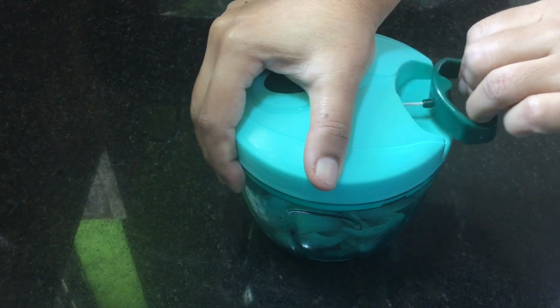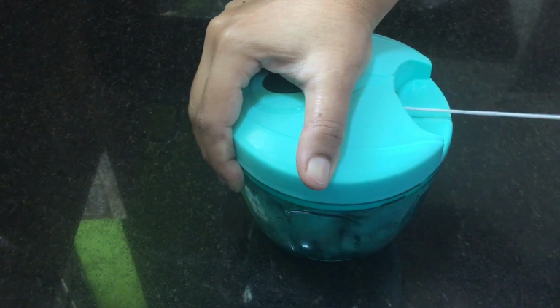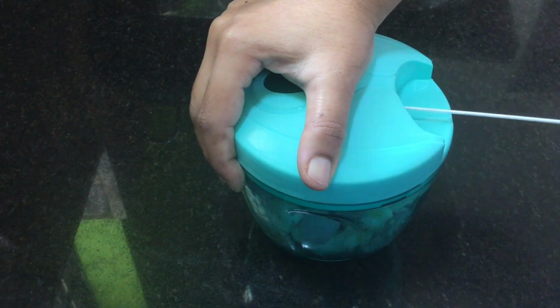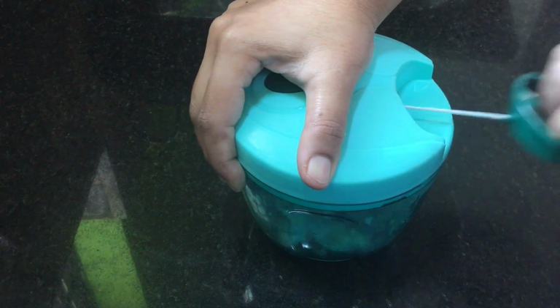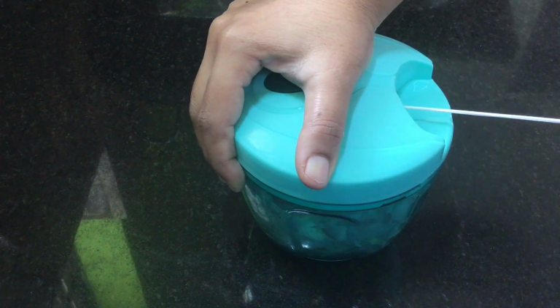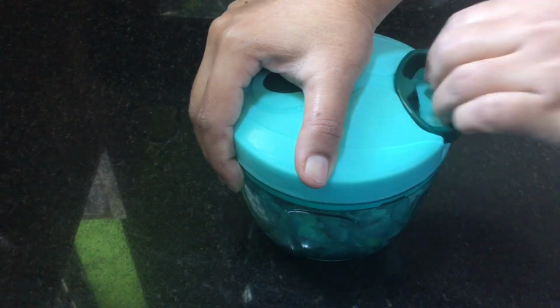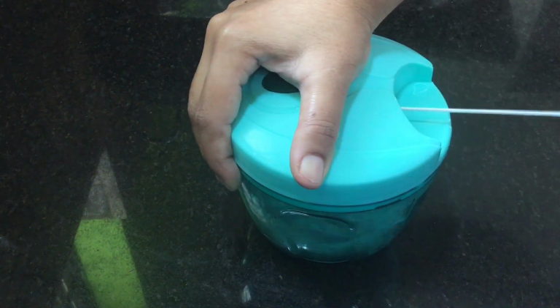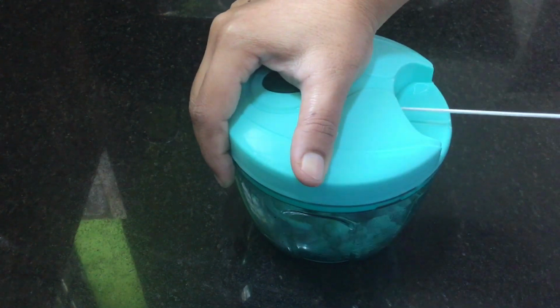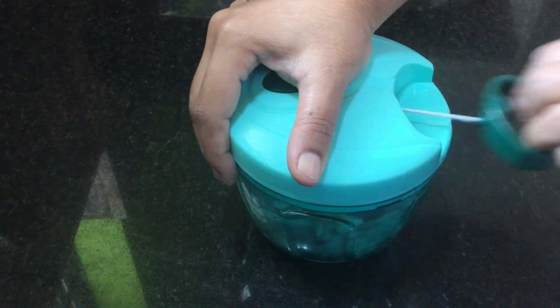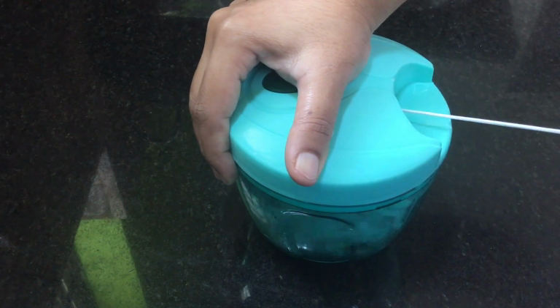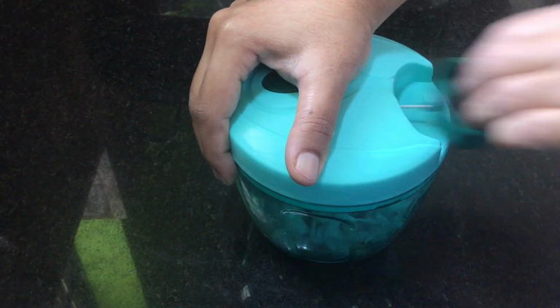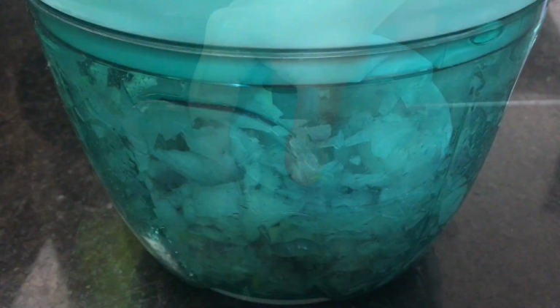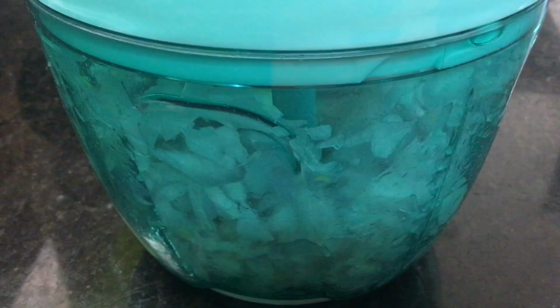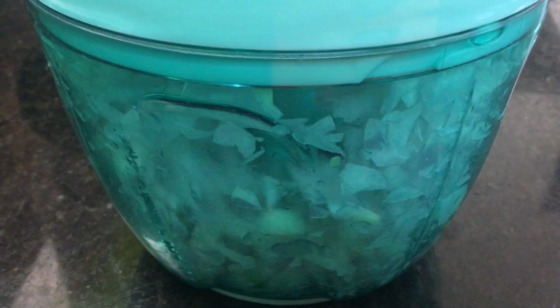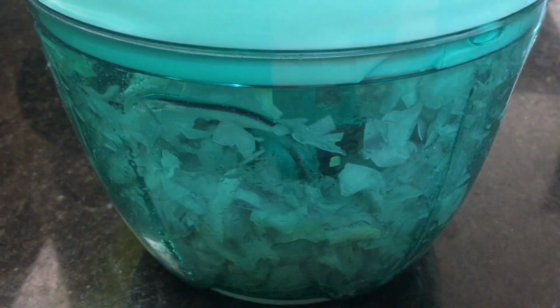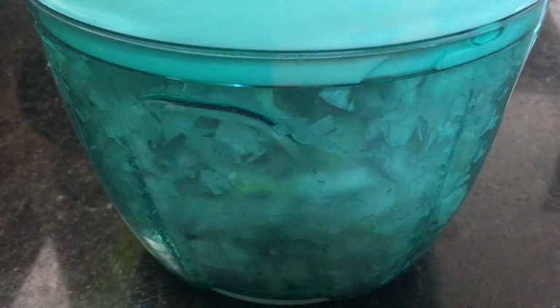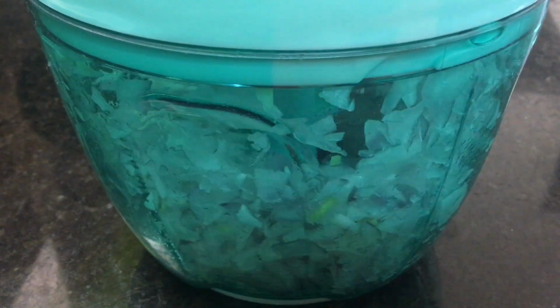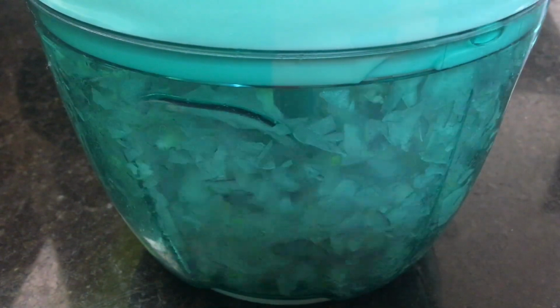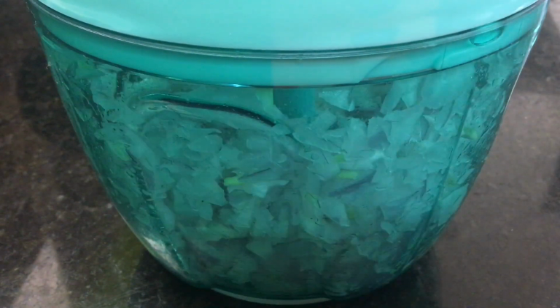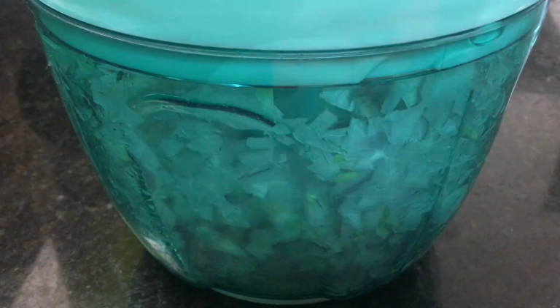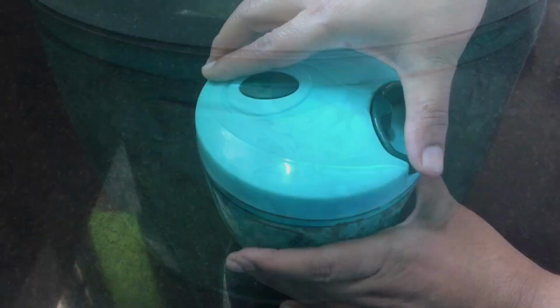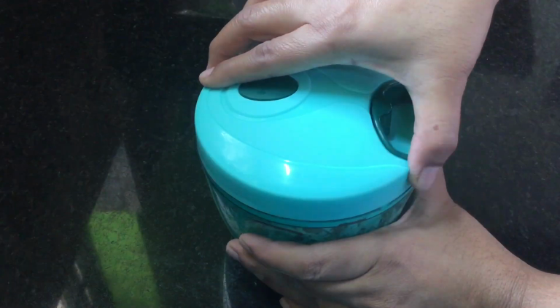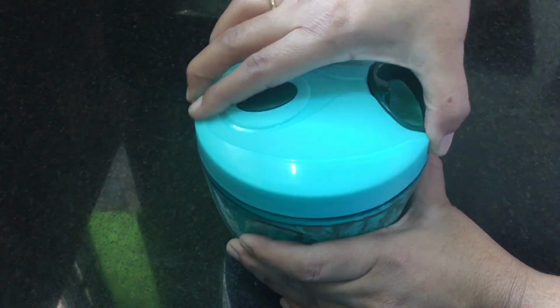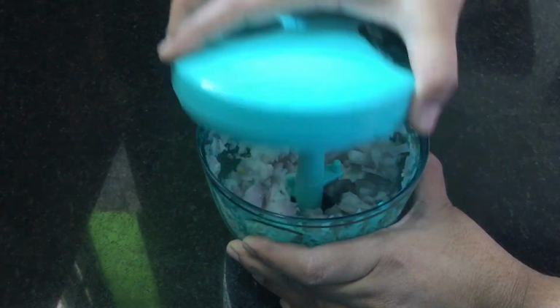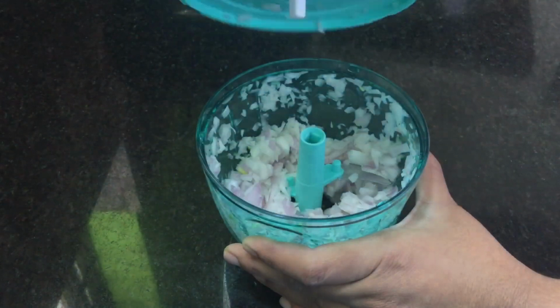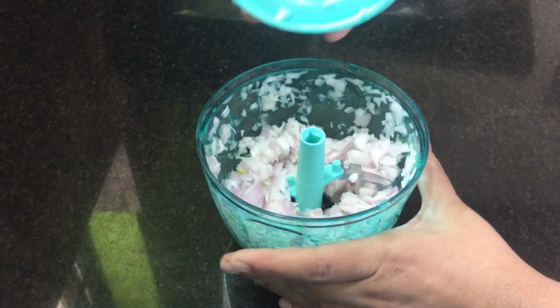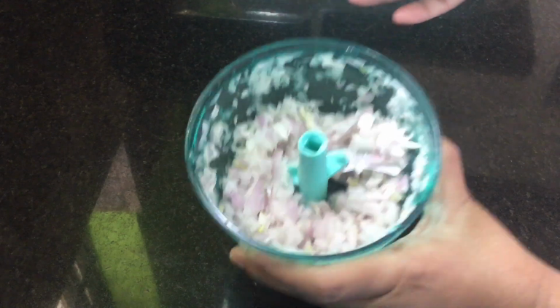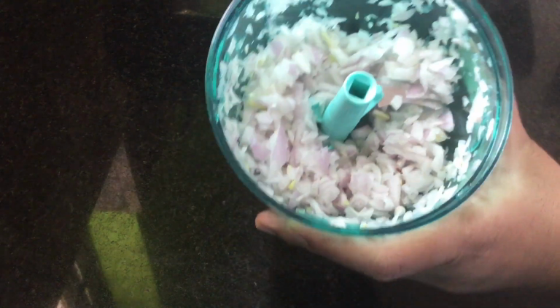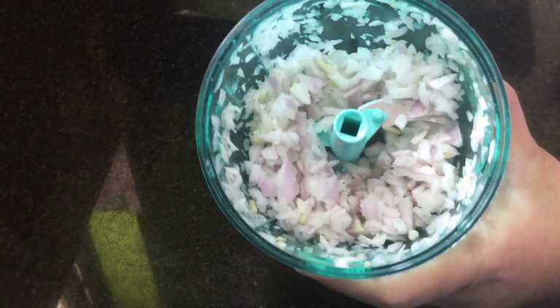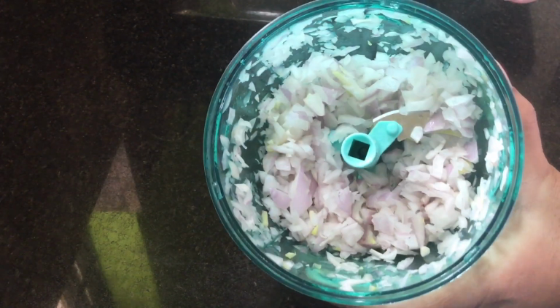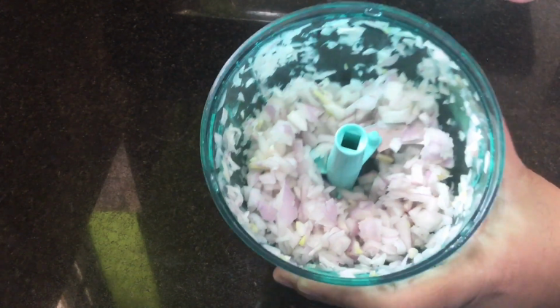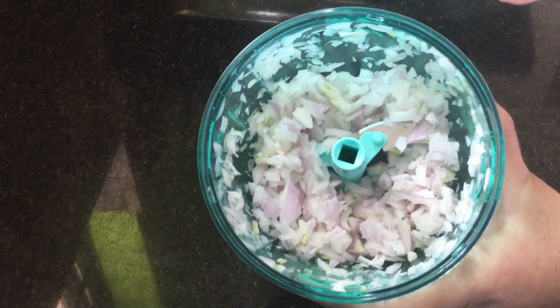This gives the same size cuts. I added just a little finger guard for safety.